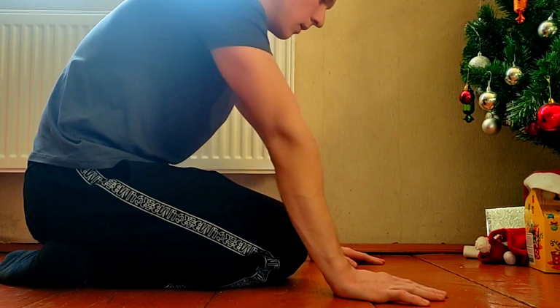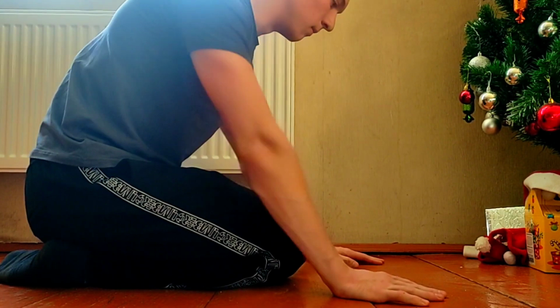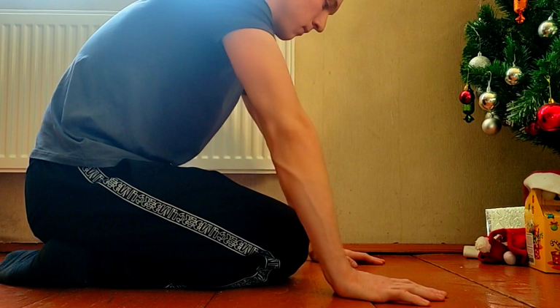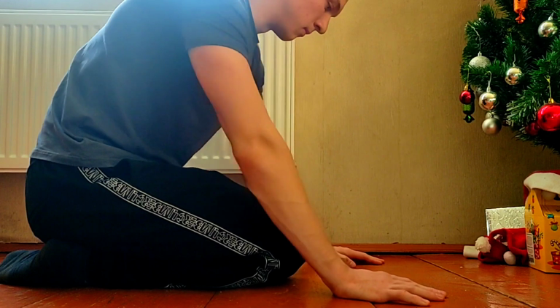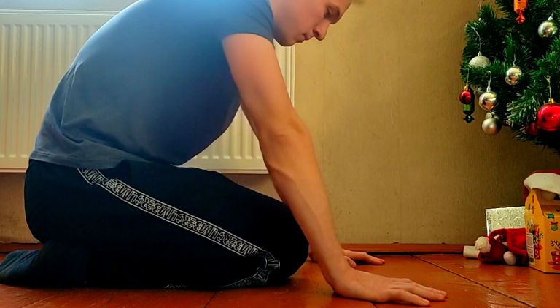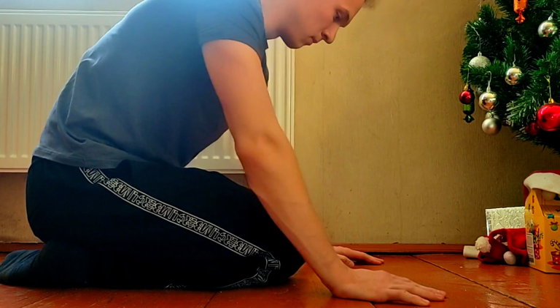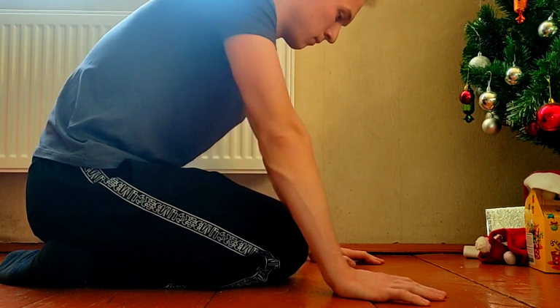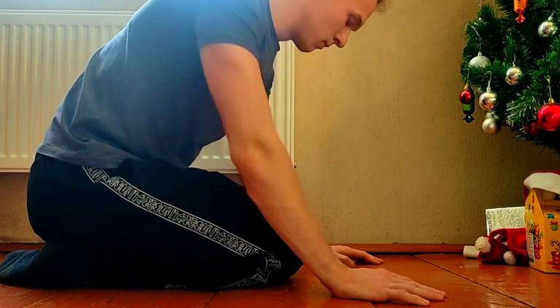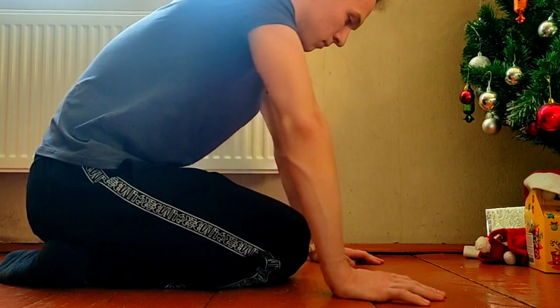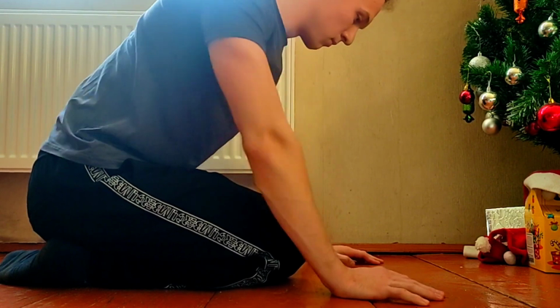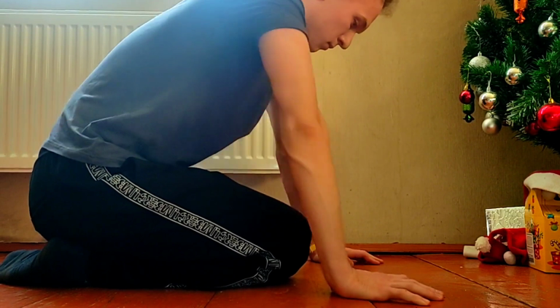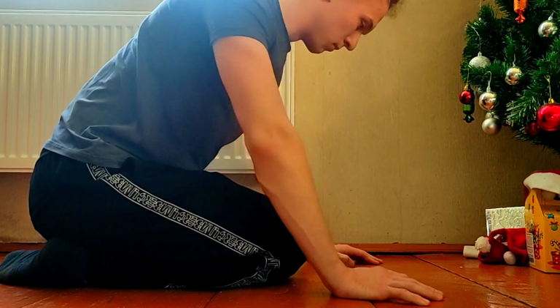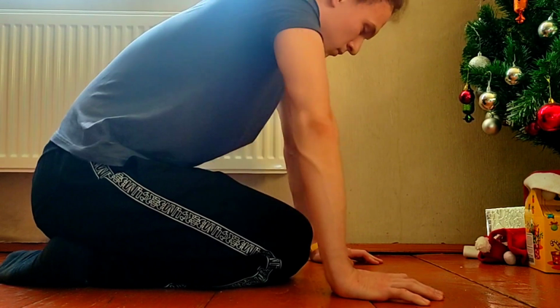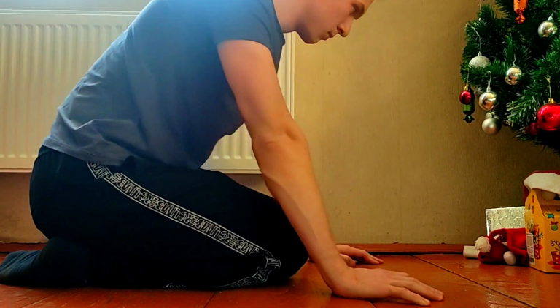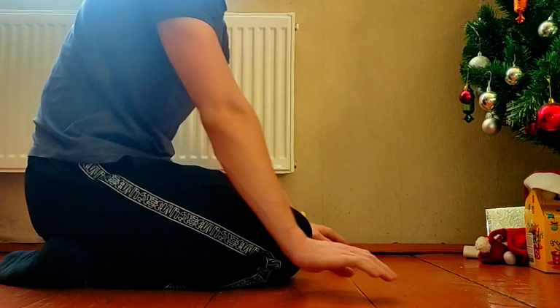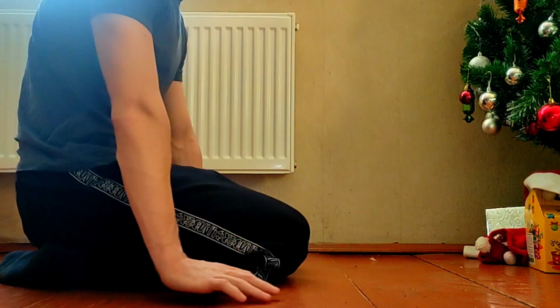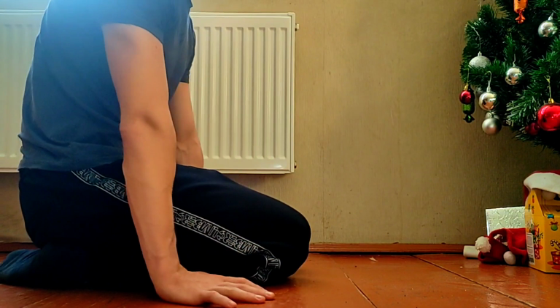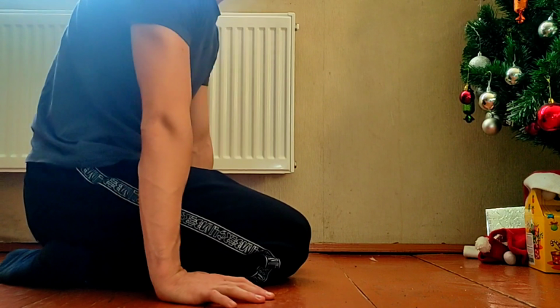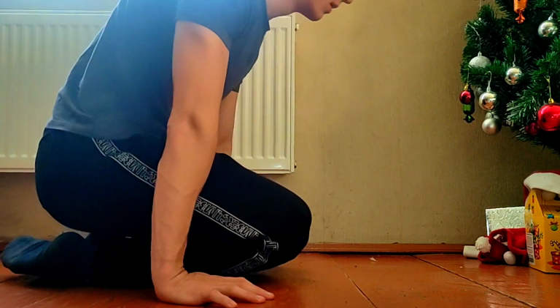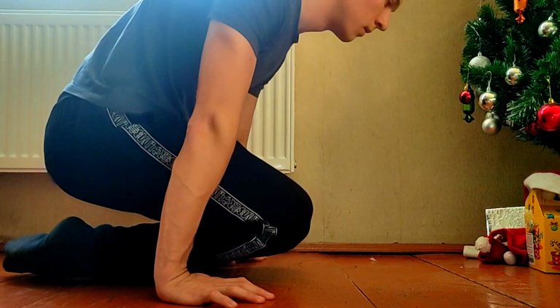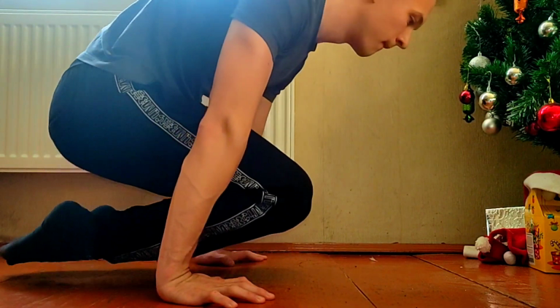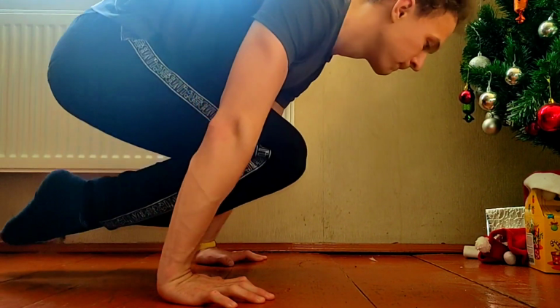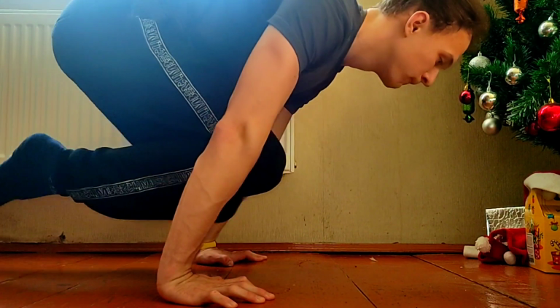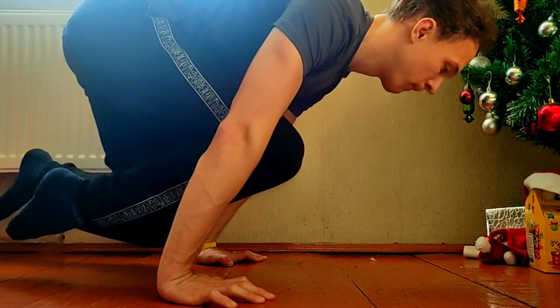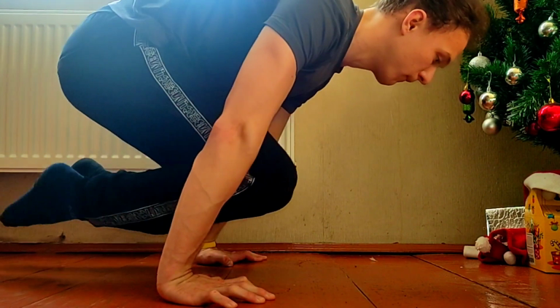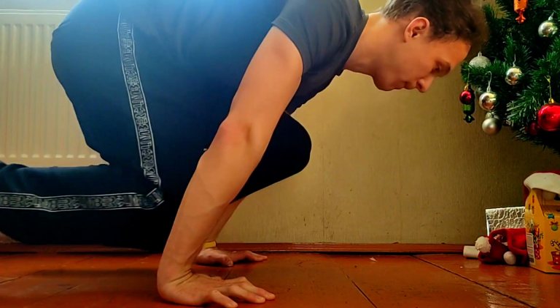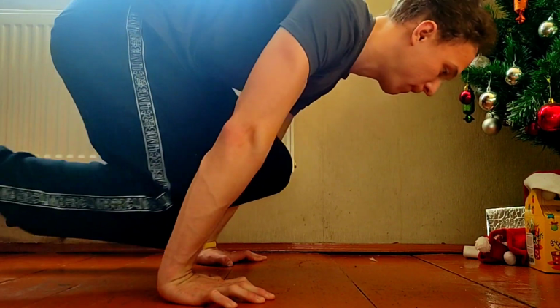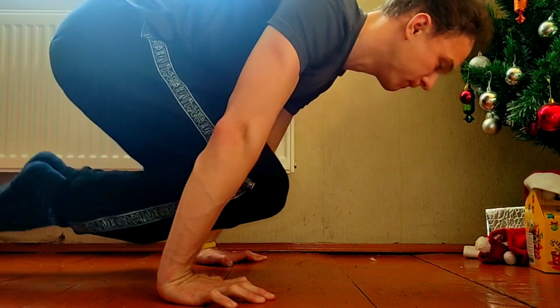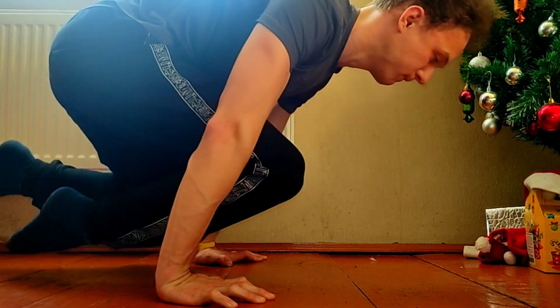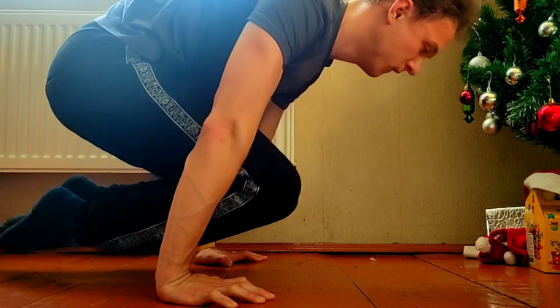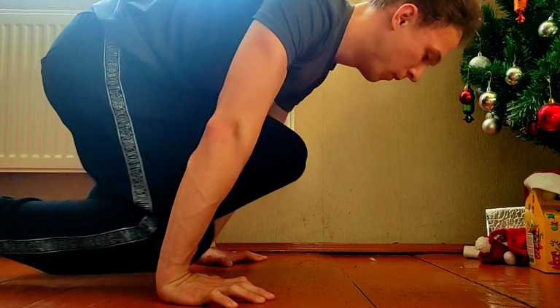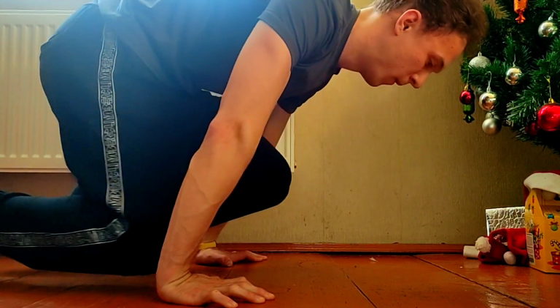We must train our joints, because it will be hard, but we can do it. And then we will take this position and move our legs.